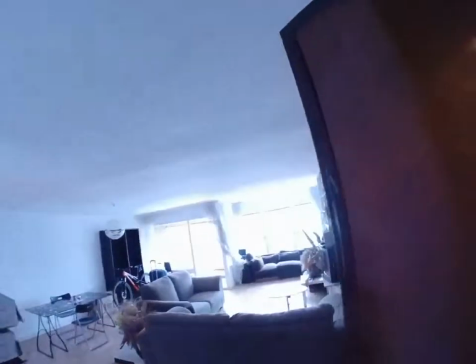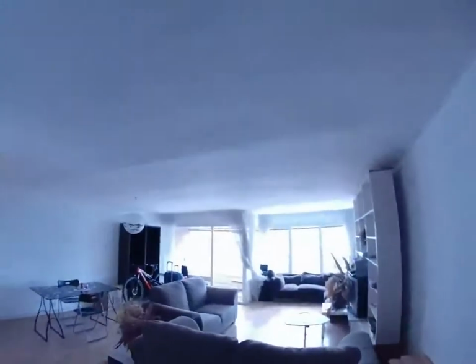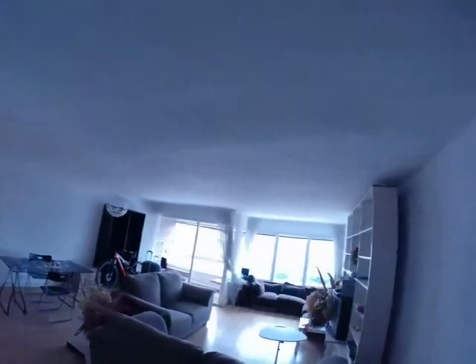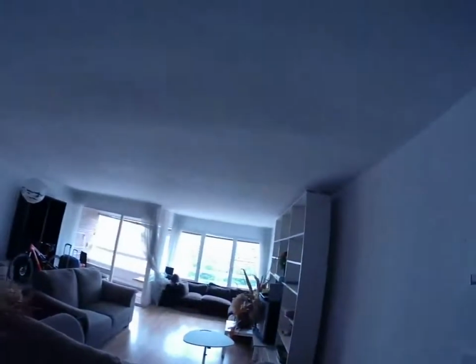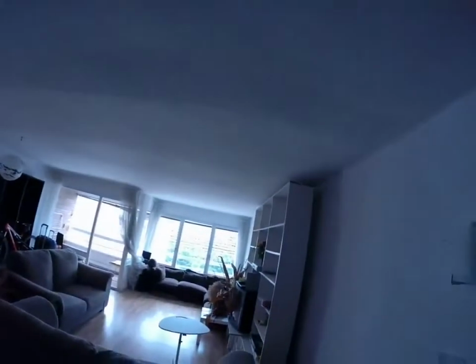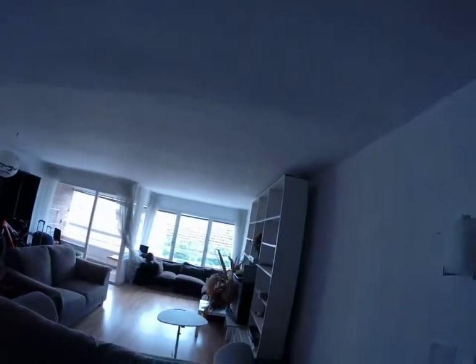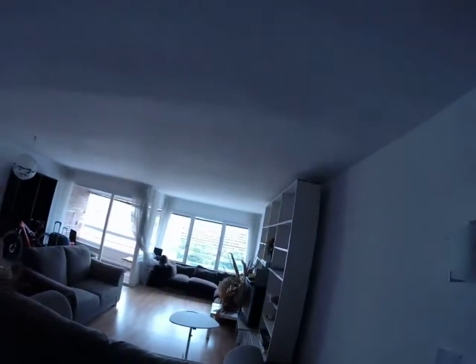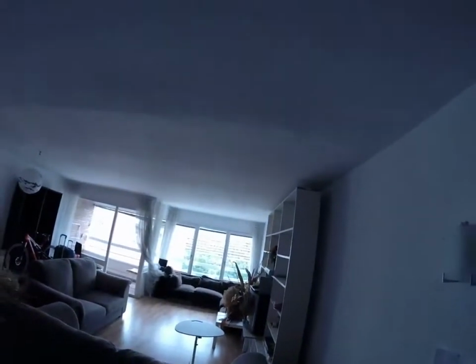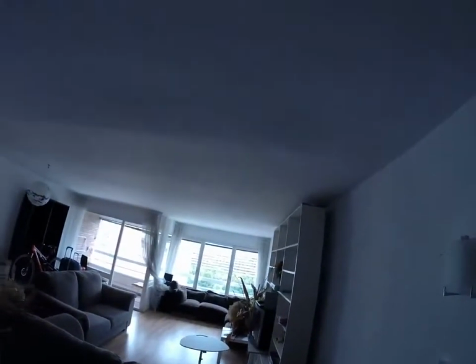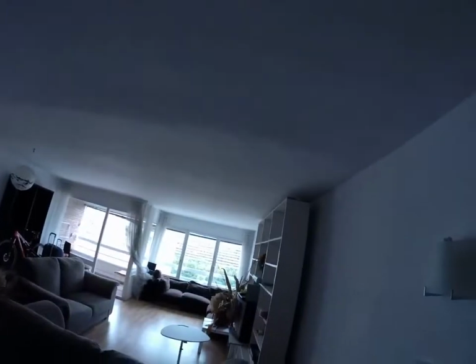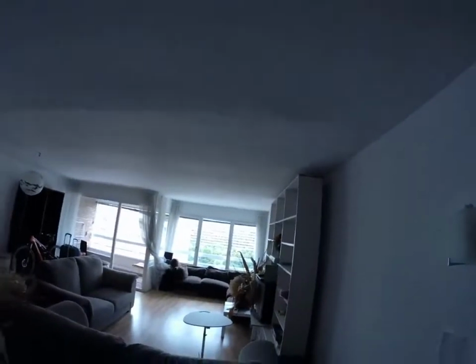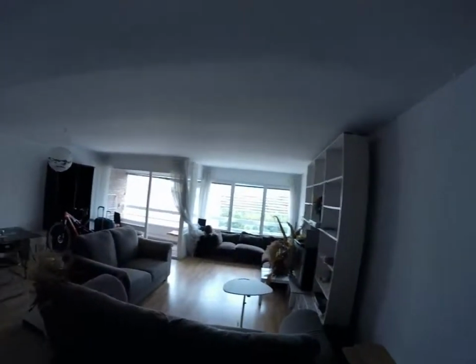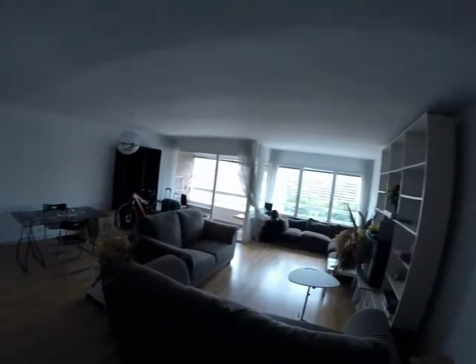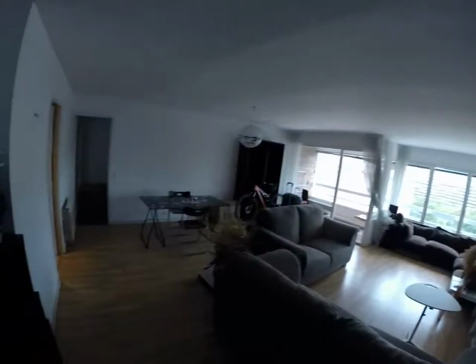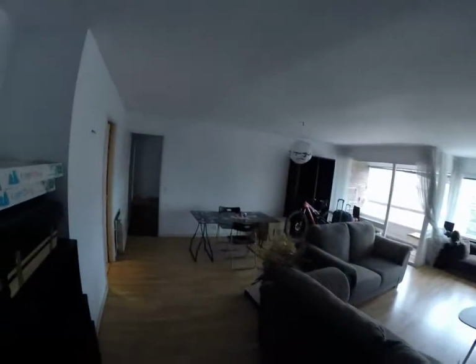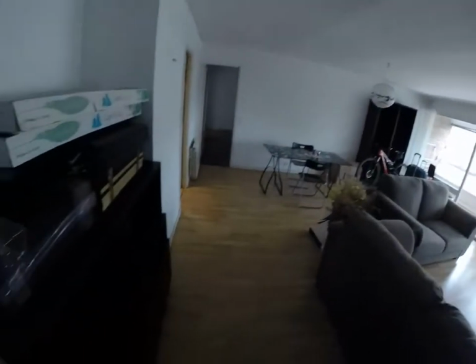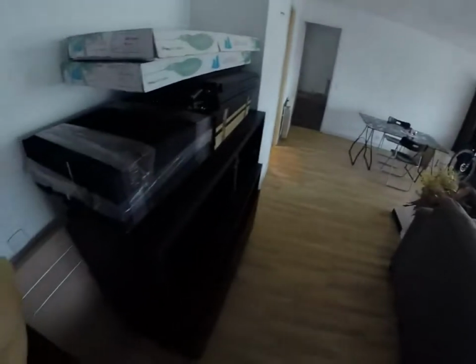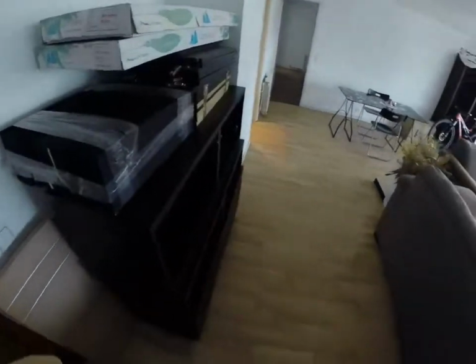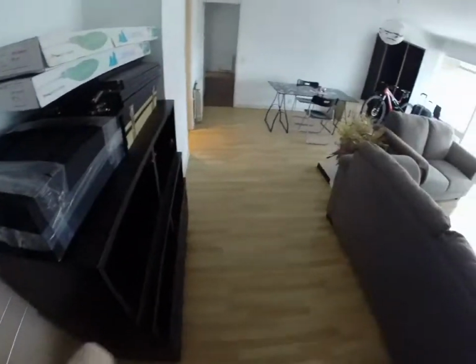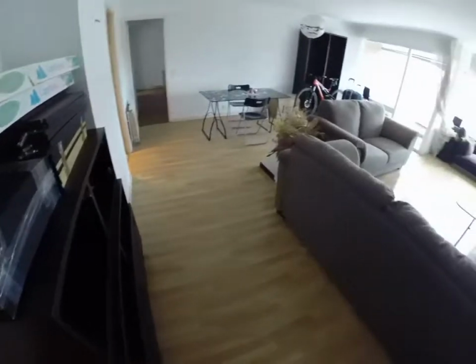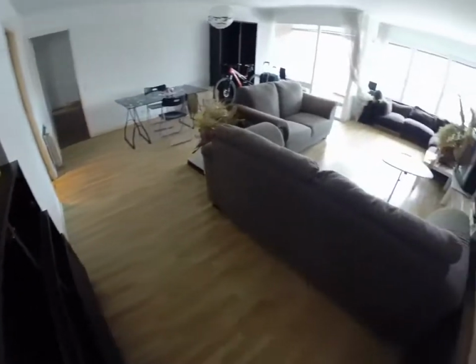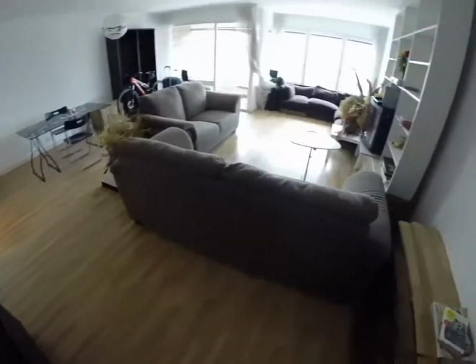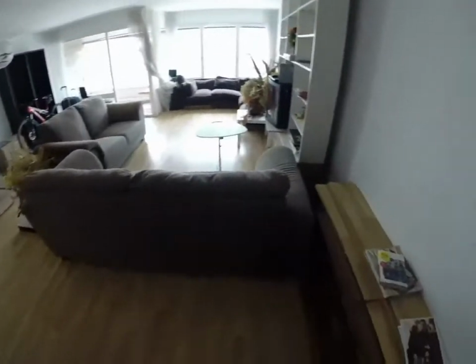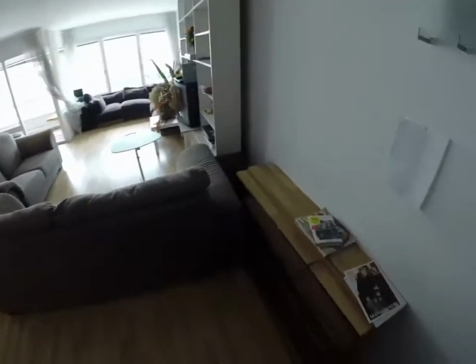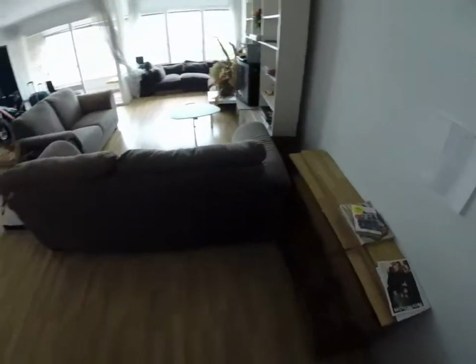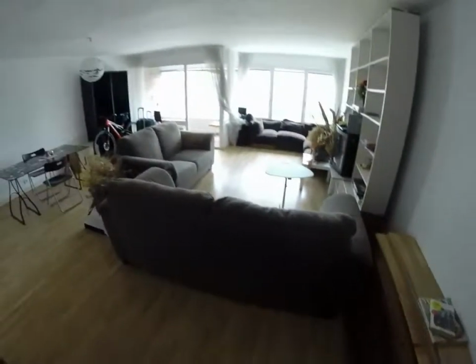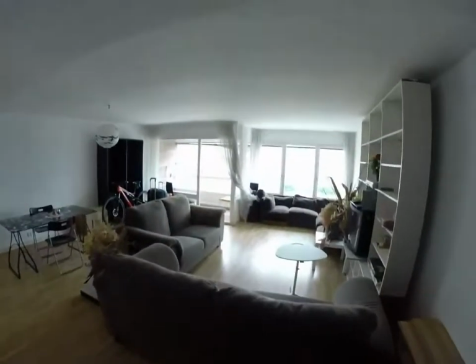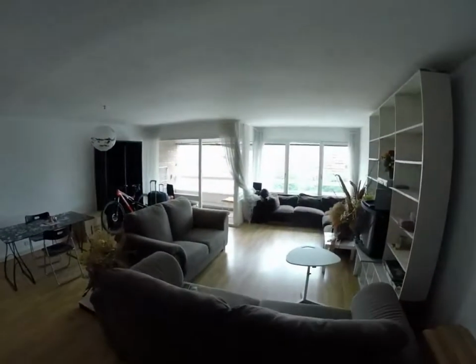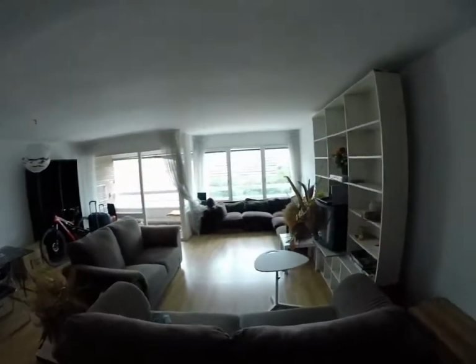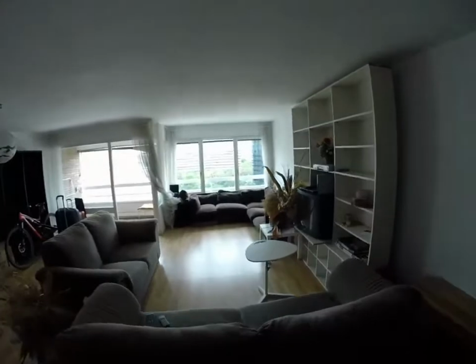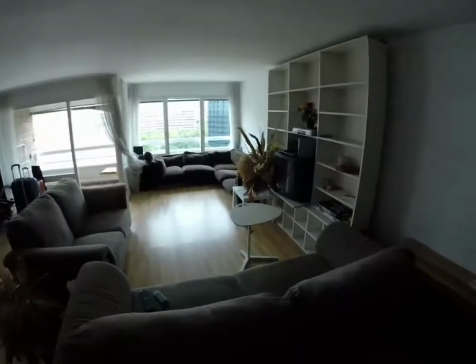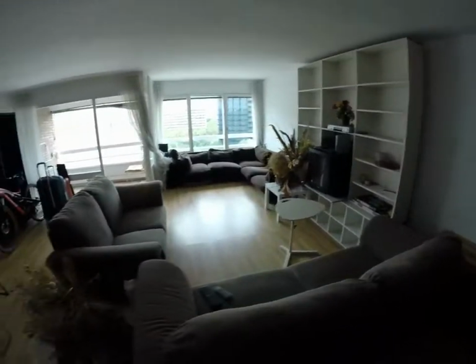So this flat, as you will immediately notice, has very large windows, a very beautiful view, and a very, very big living room. You have these three couches and a big TV.